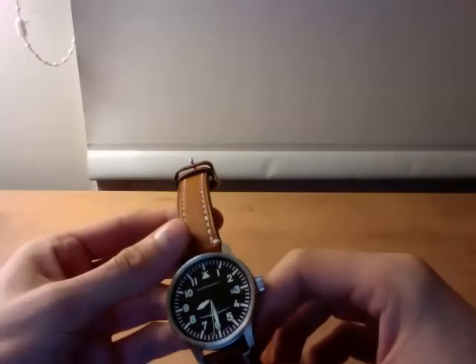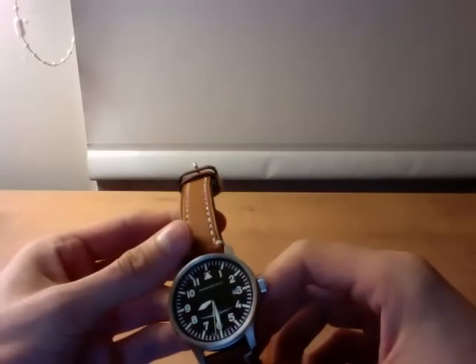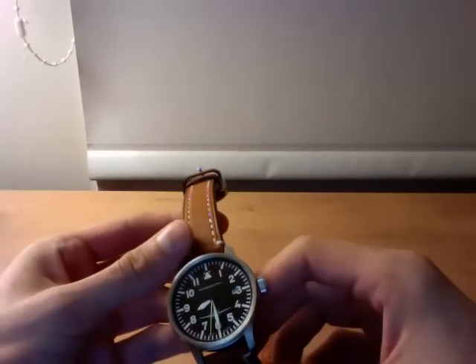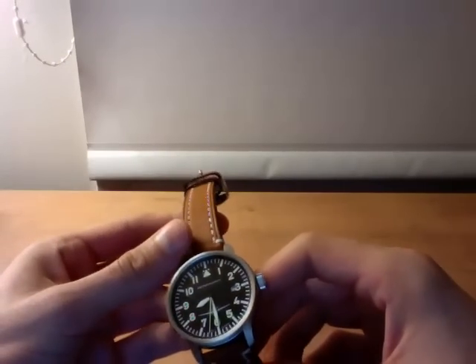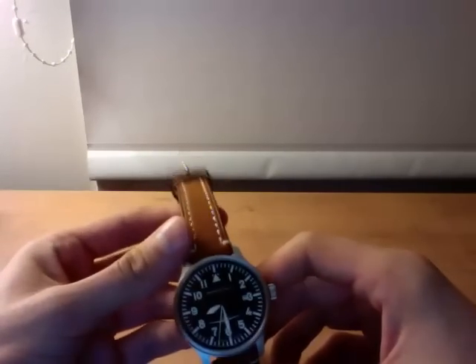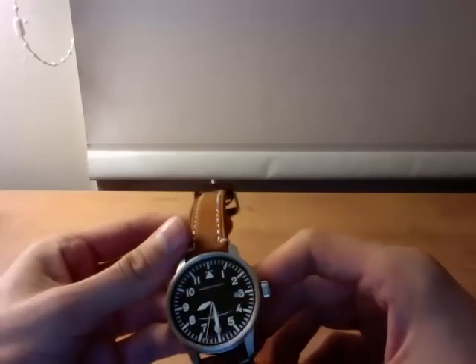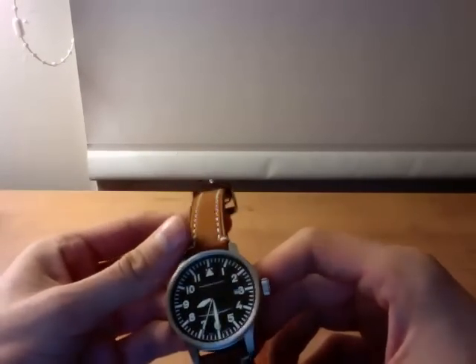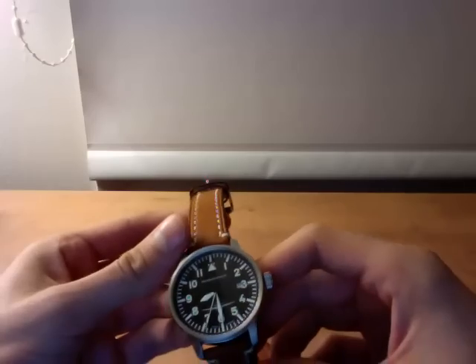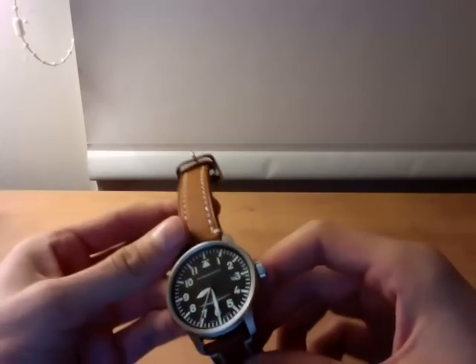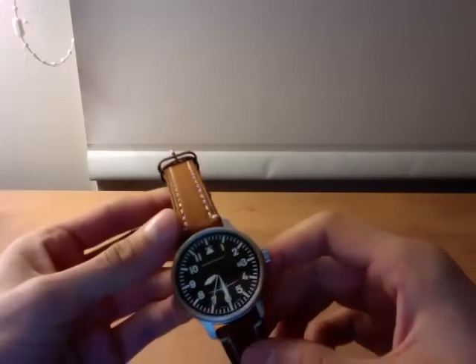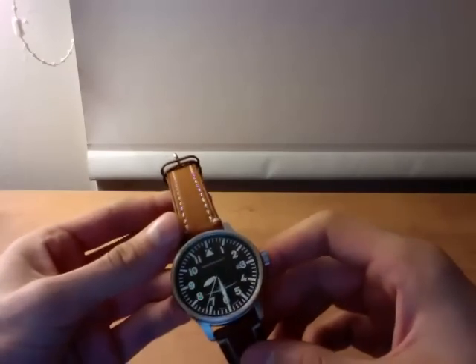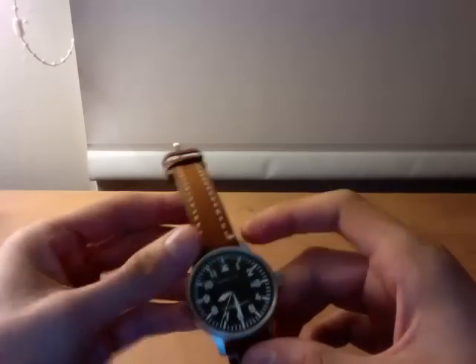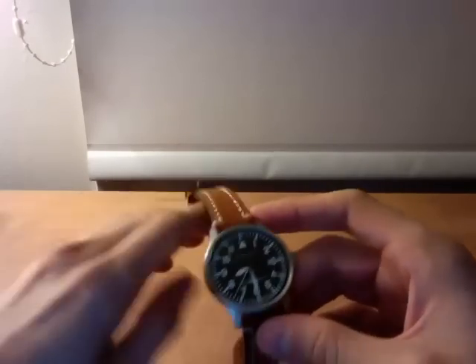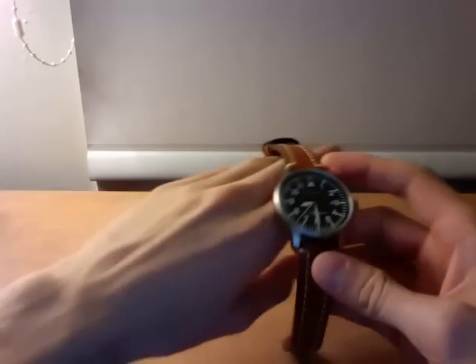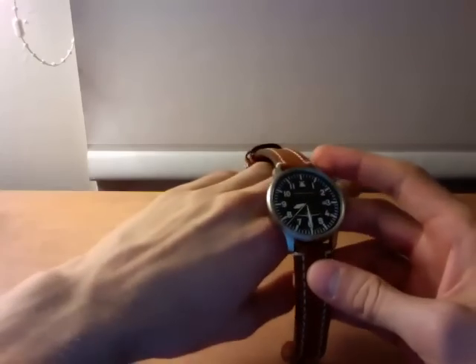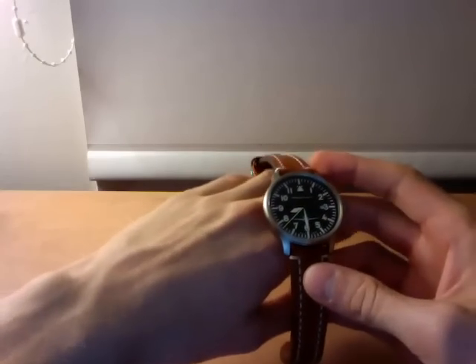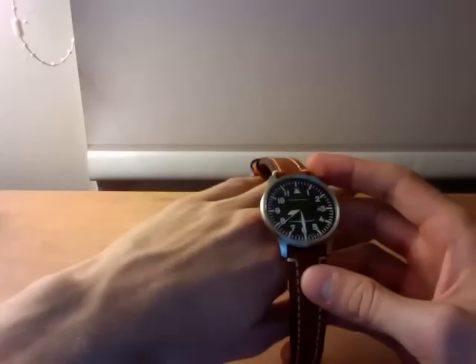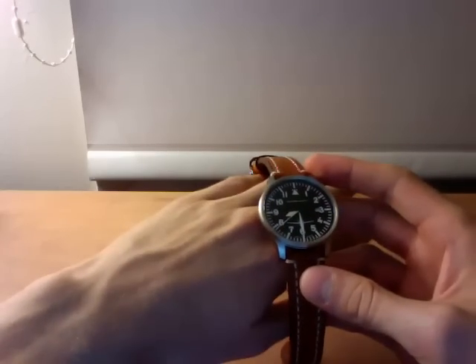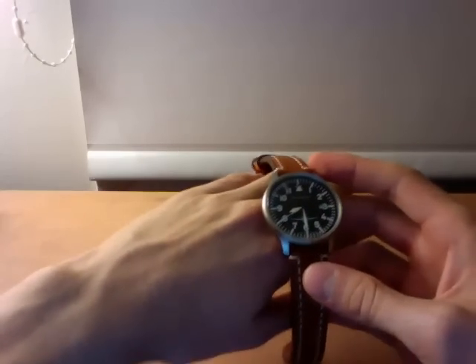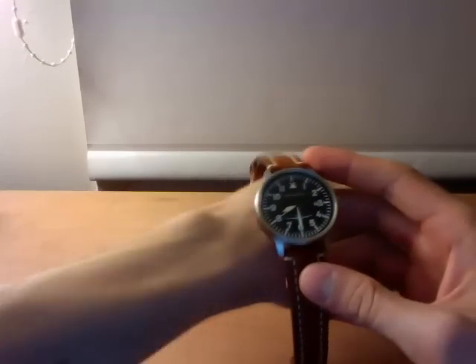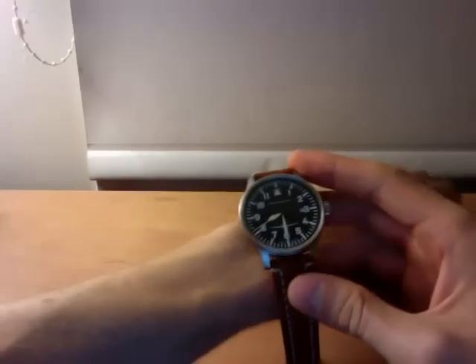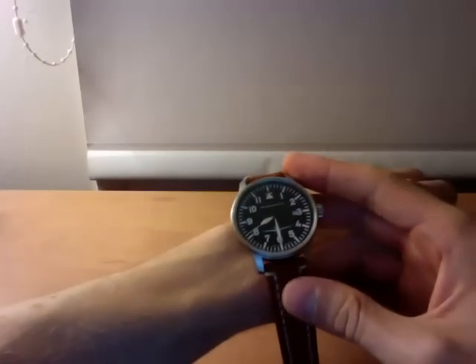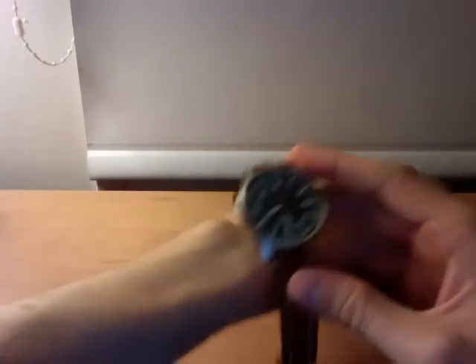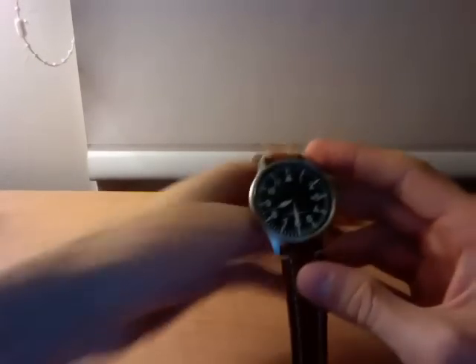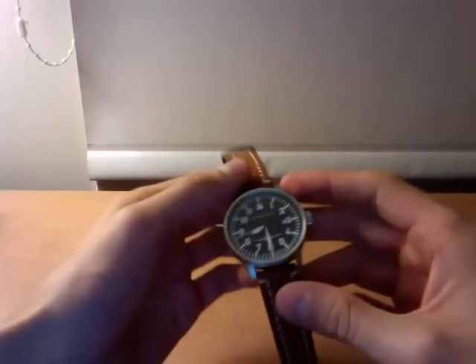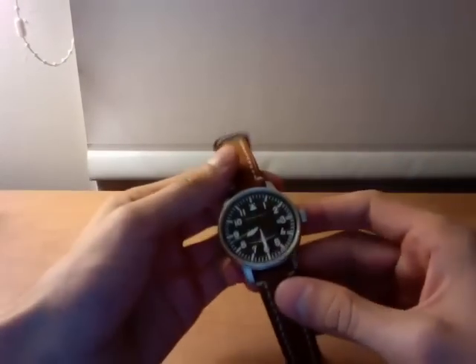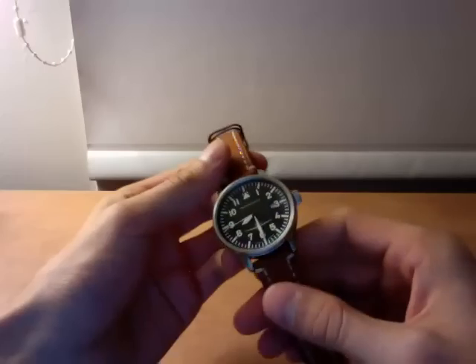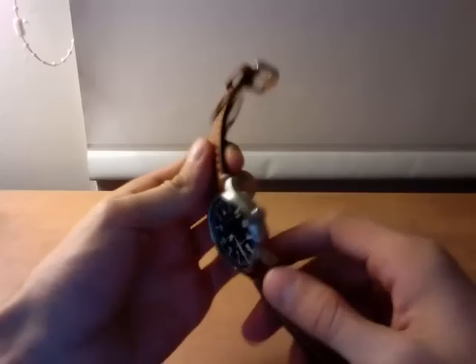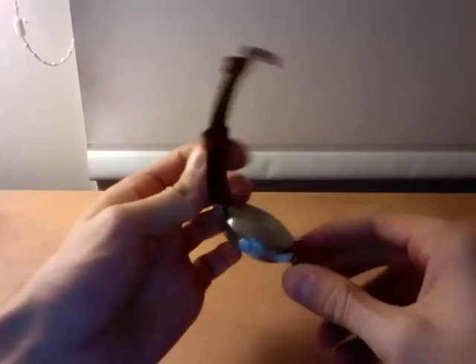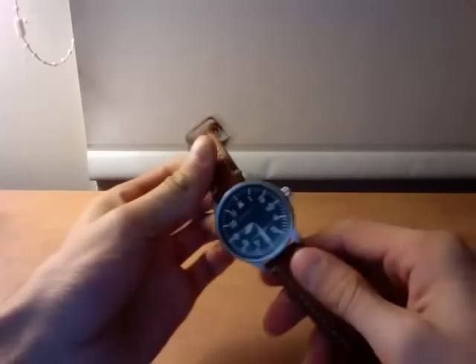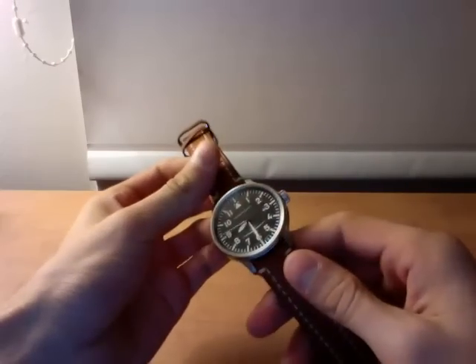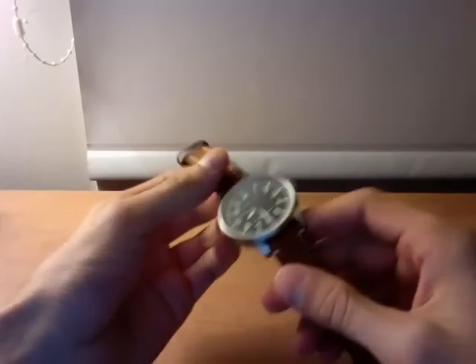It's a 42 millimeter case, so it's a good size. I have a relatively small wrist — I think it's 6 and a quarter inches. I'll put it on a little bit later and show you, but it fits well. The lugs don't hang over anything.